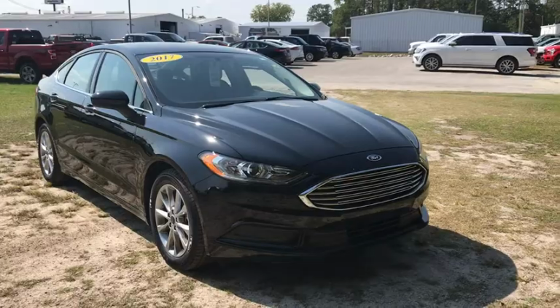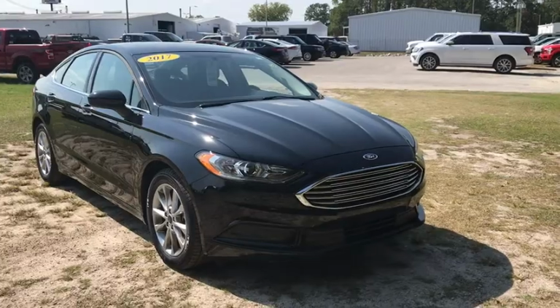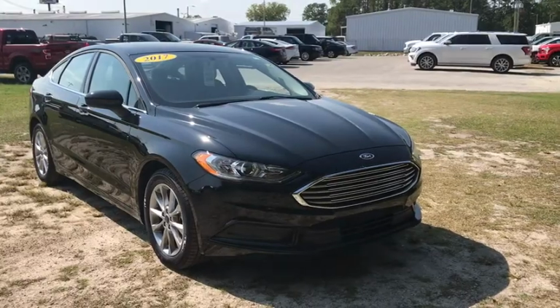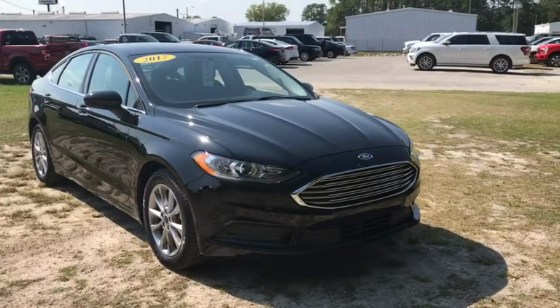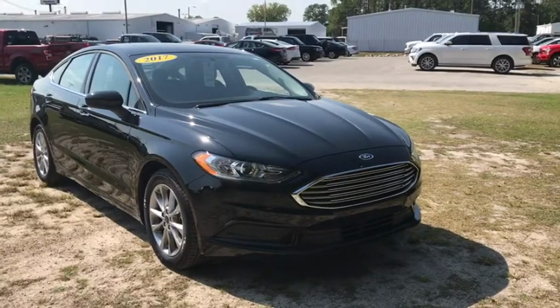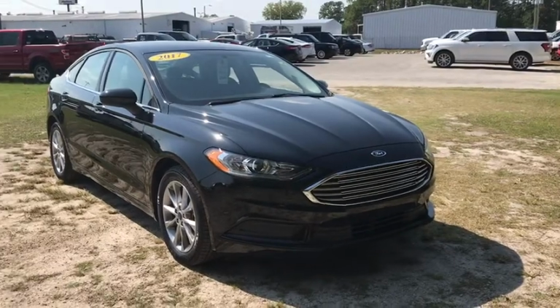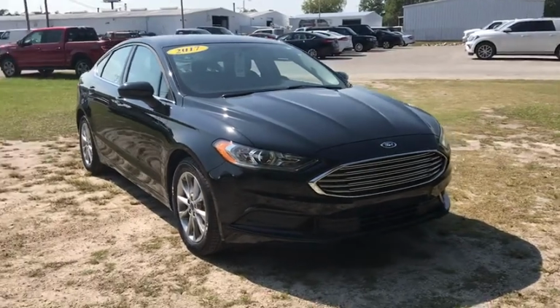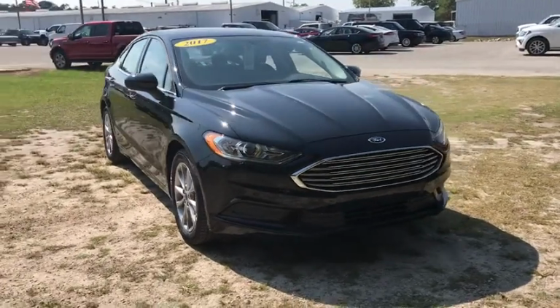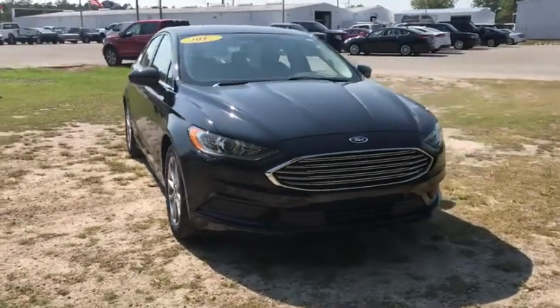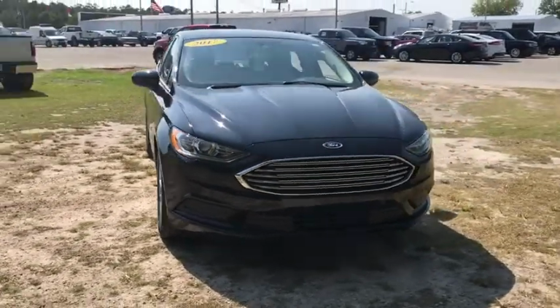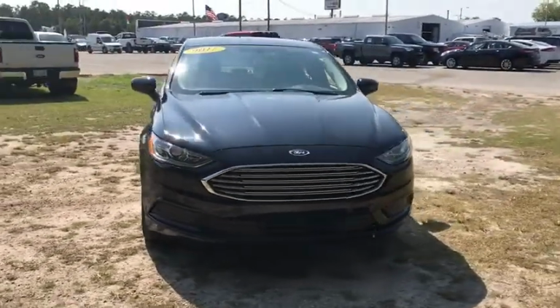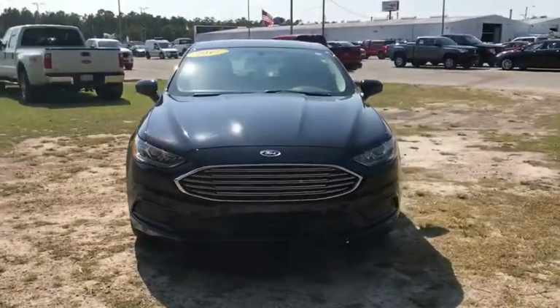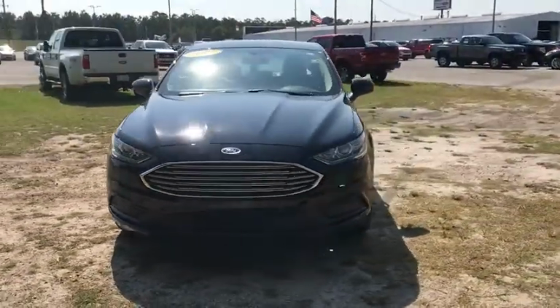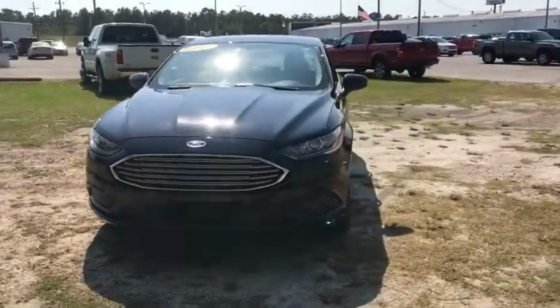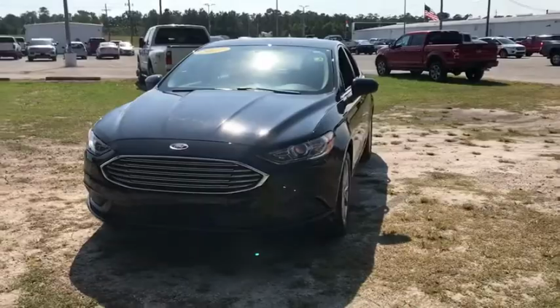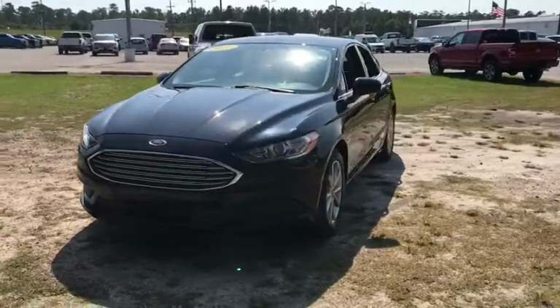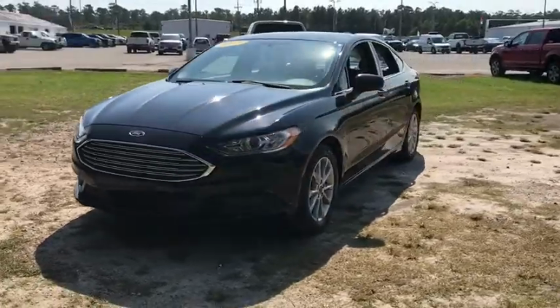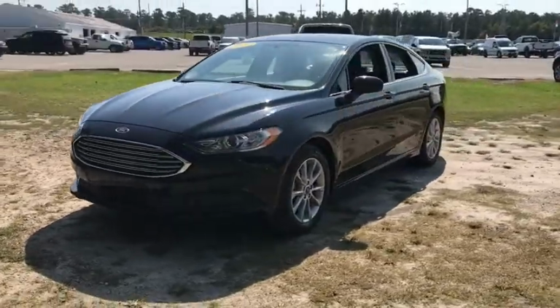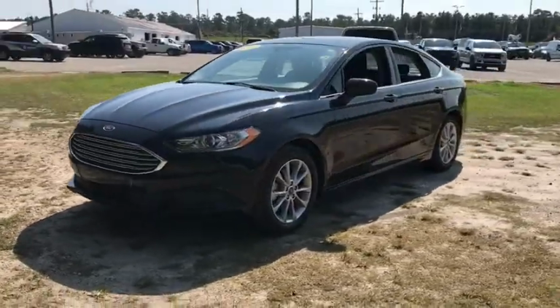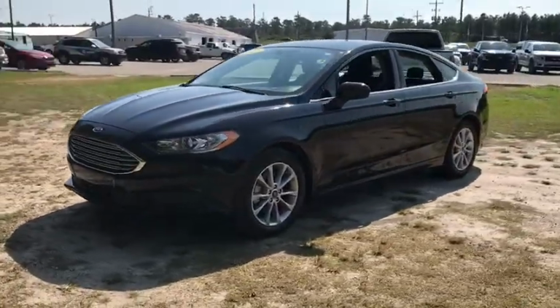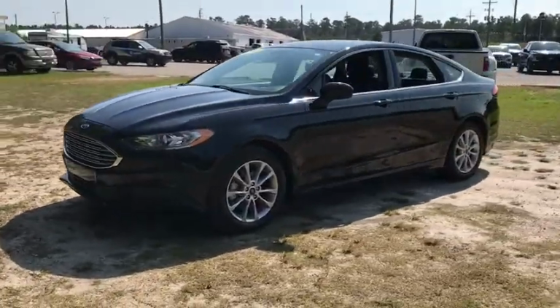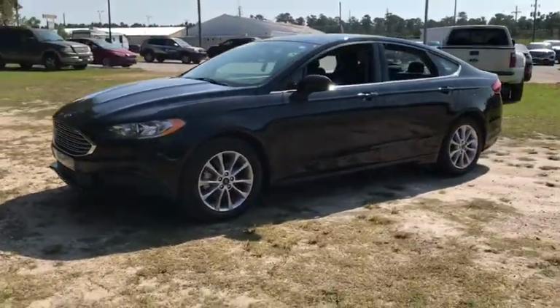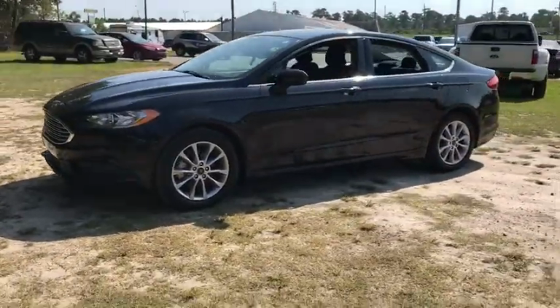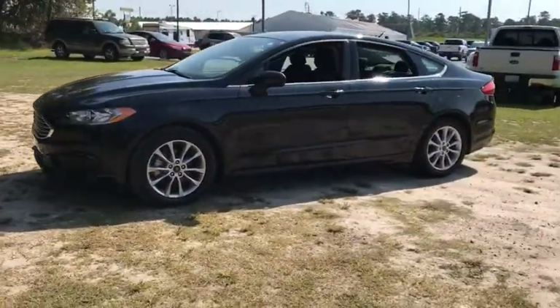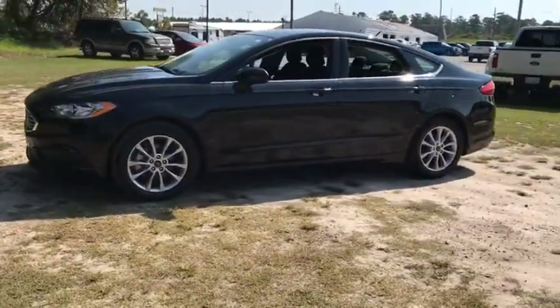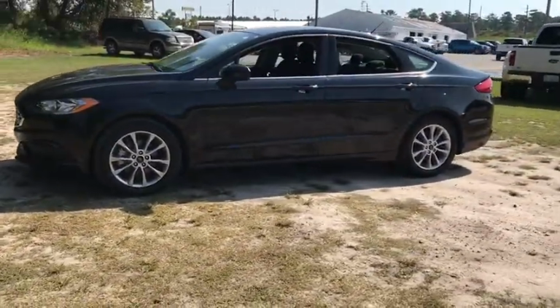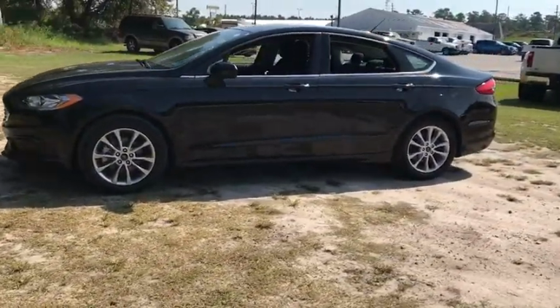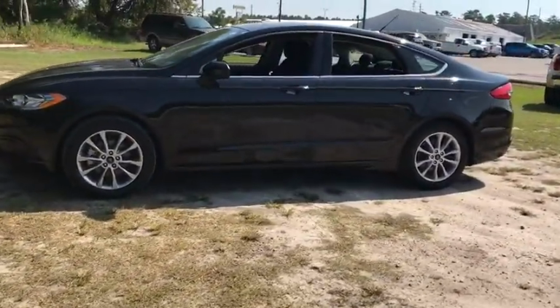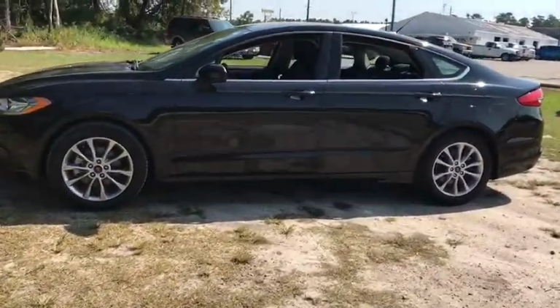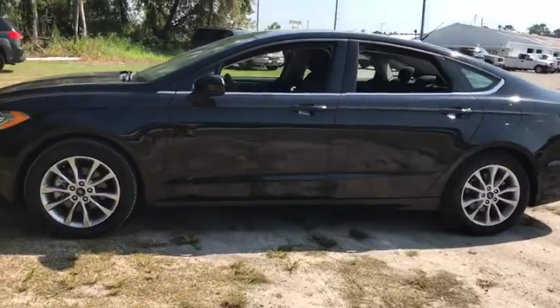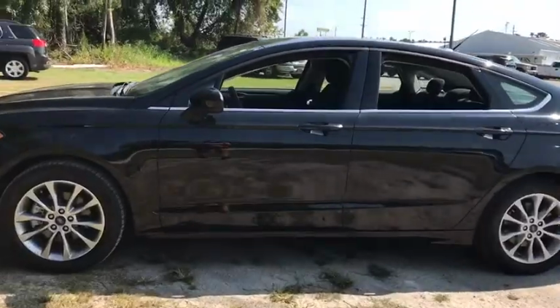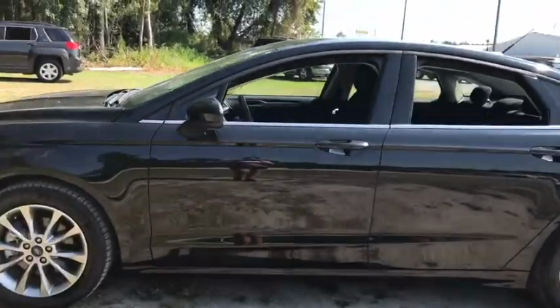Stop by and take a look at the 2017 Ford Fusion. You can have both impressive power and great economy in a Fusion. This vehicle has less than 15,000 miles.